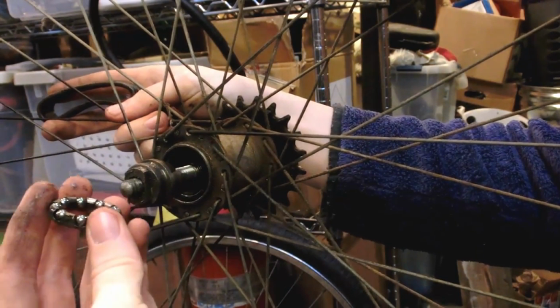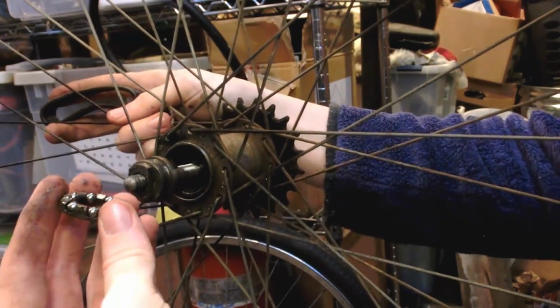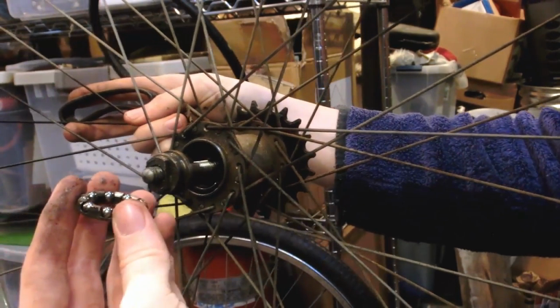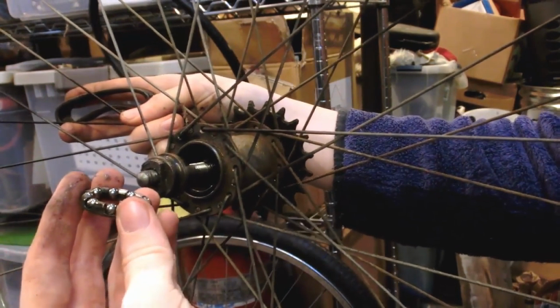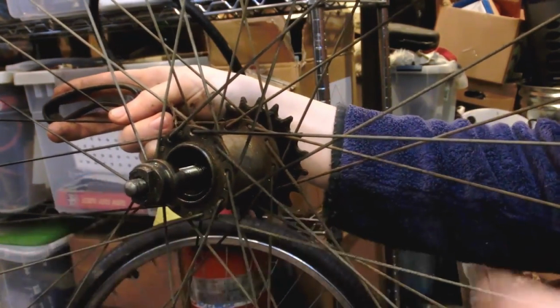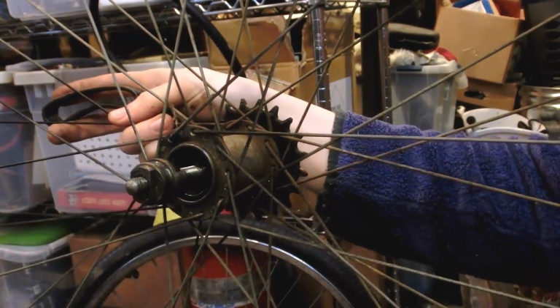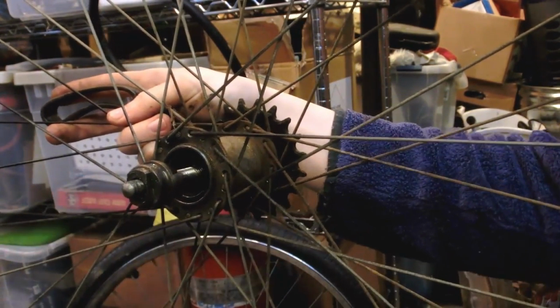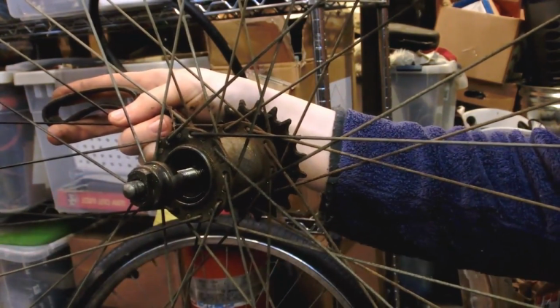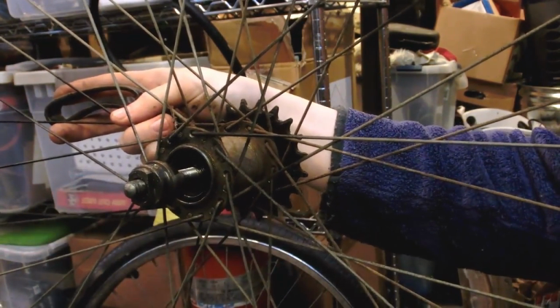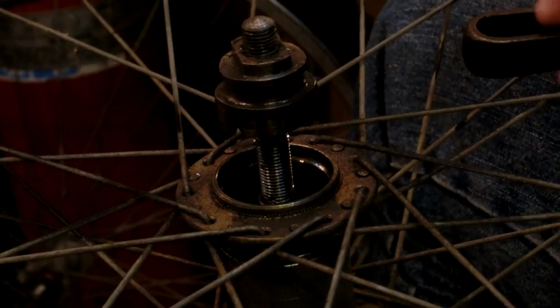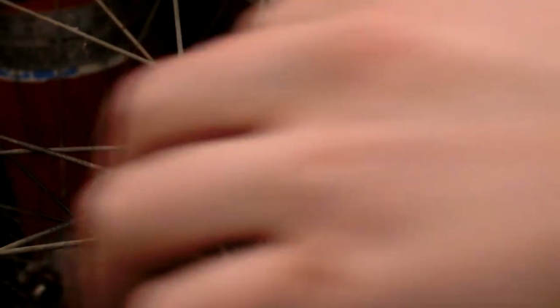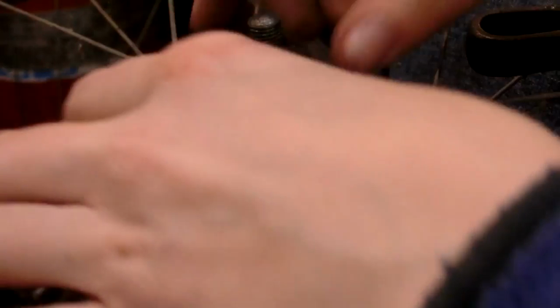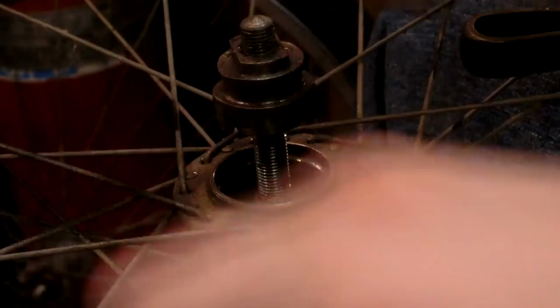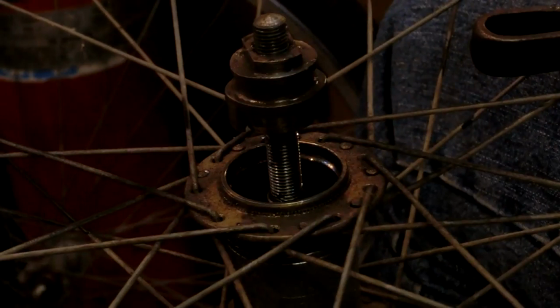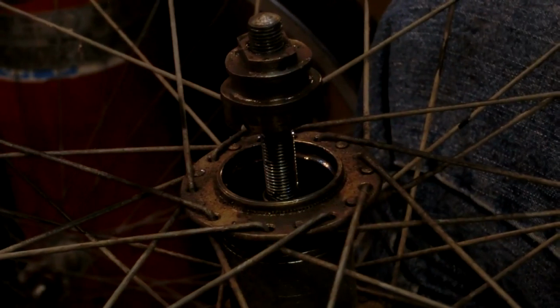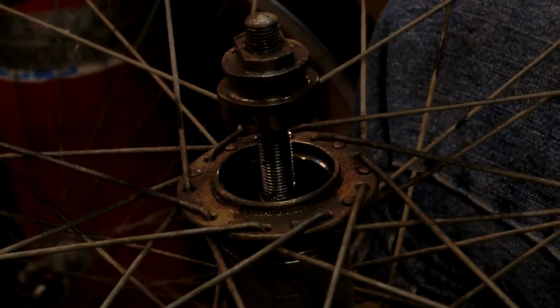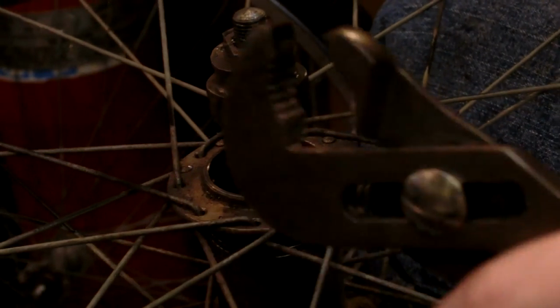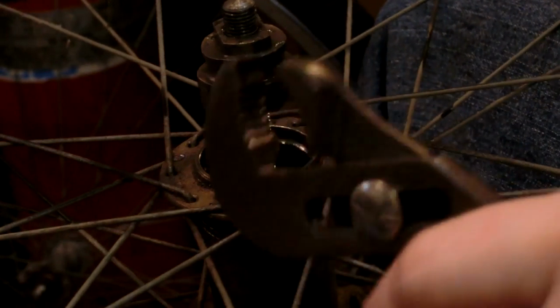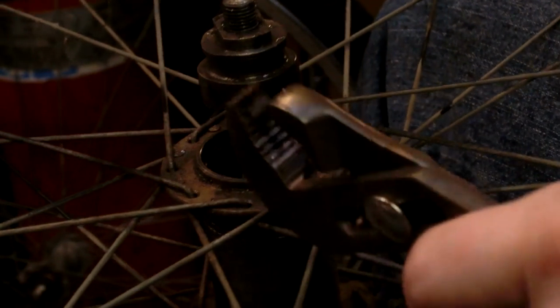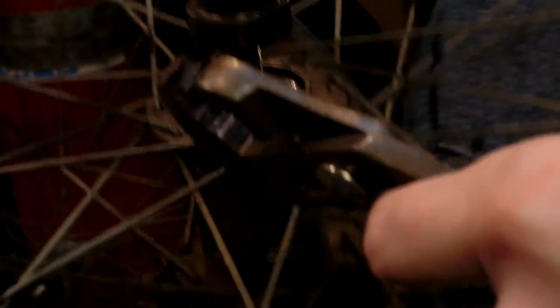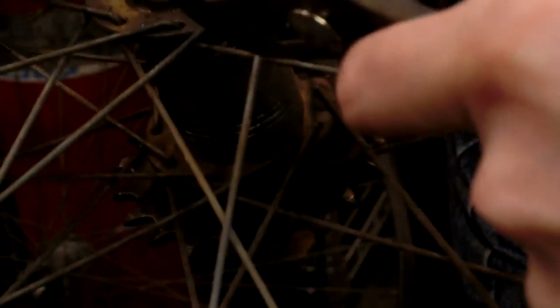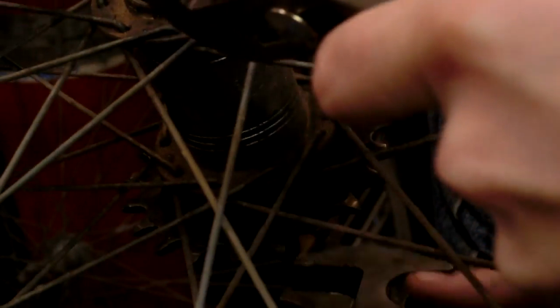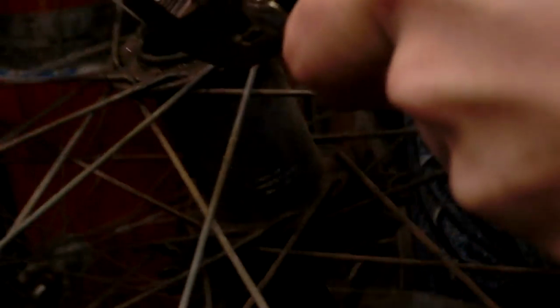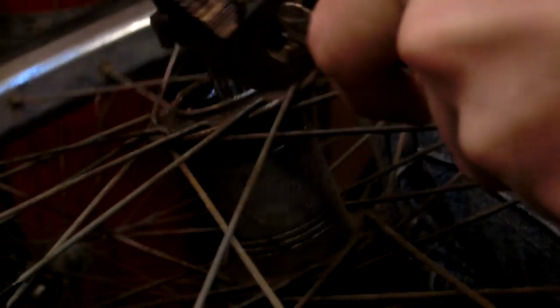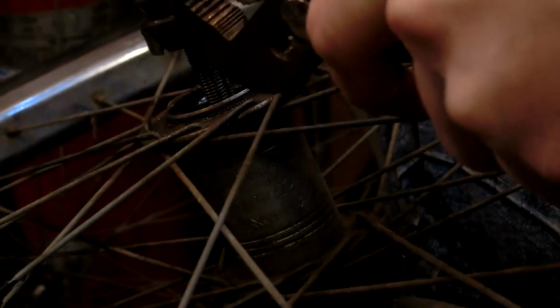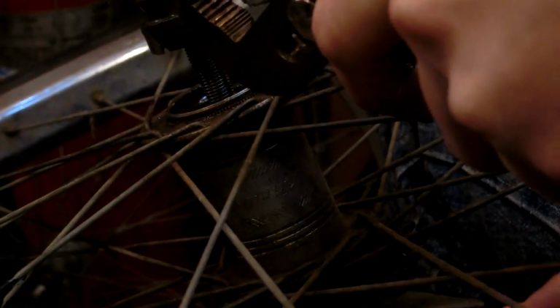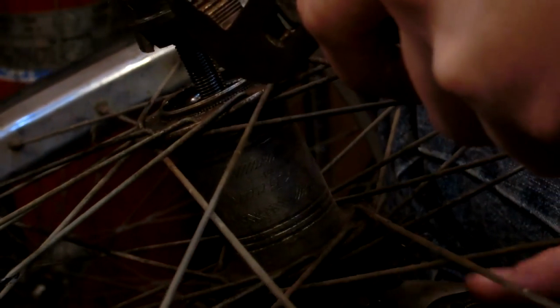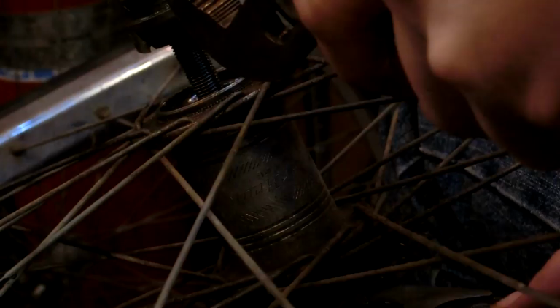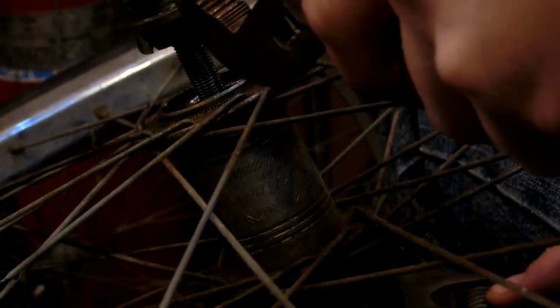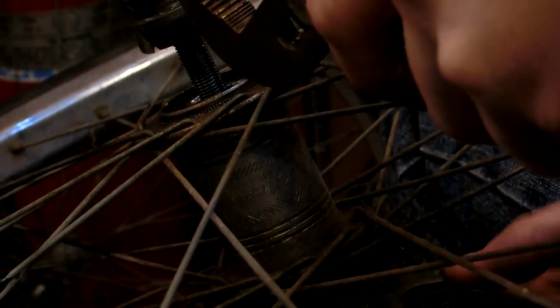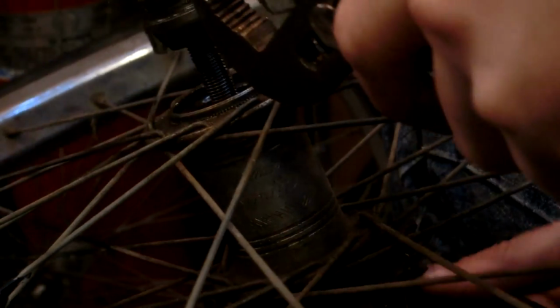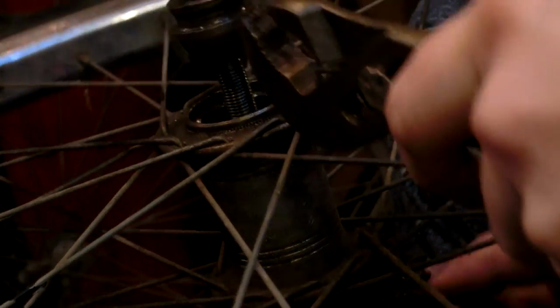Not much grease on that at all. I remember one time I lost one of those brake pads from my main bike and the bike did not brake the same ever again.